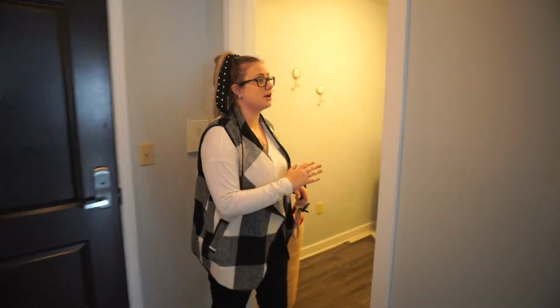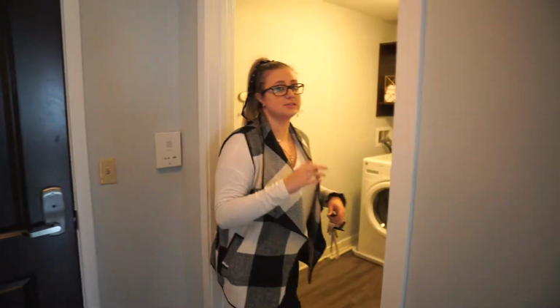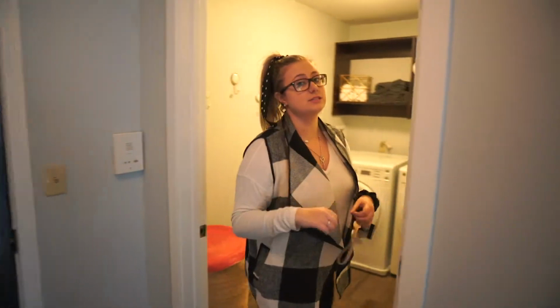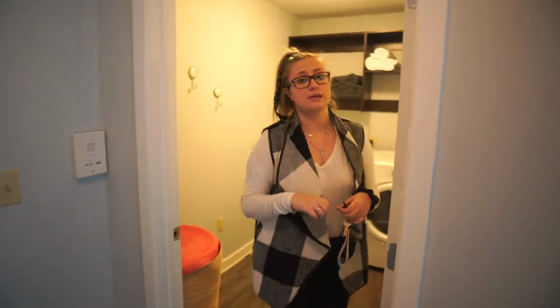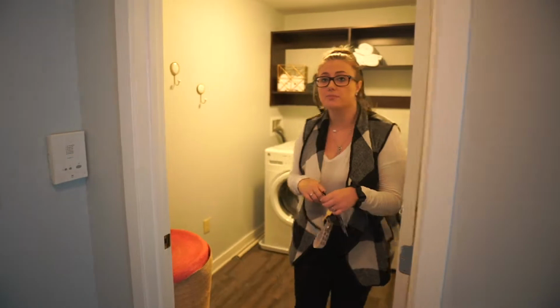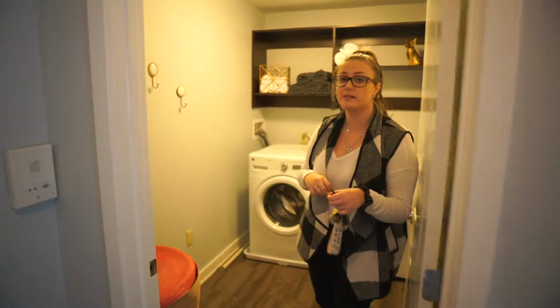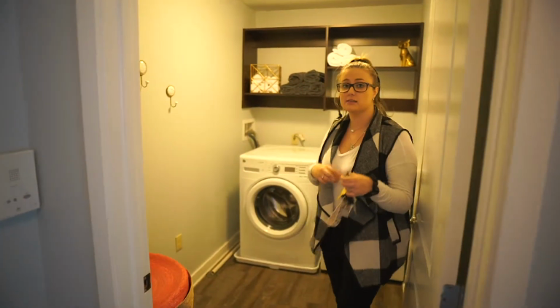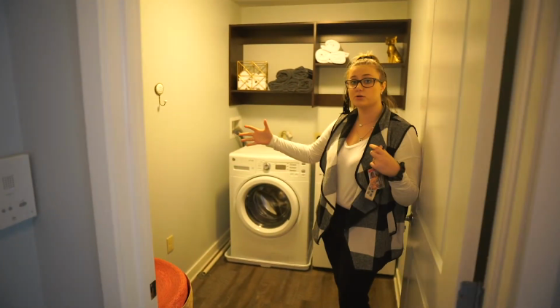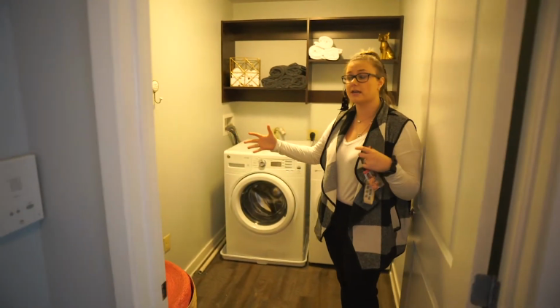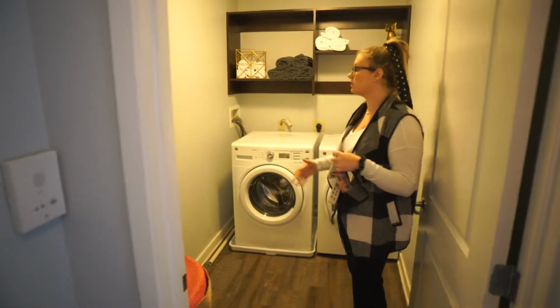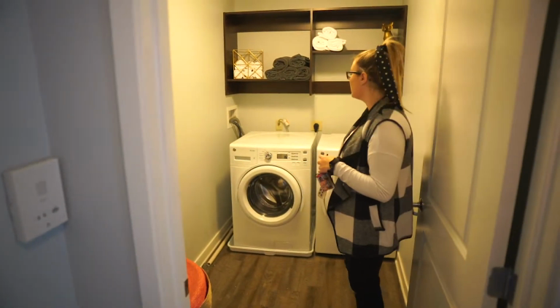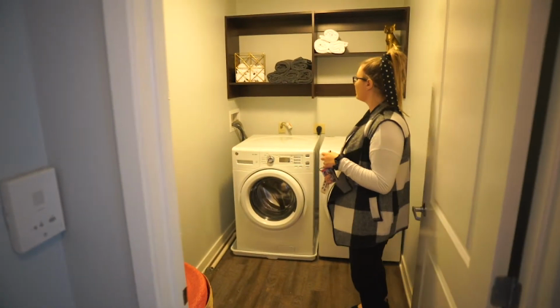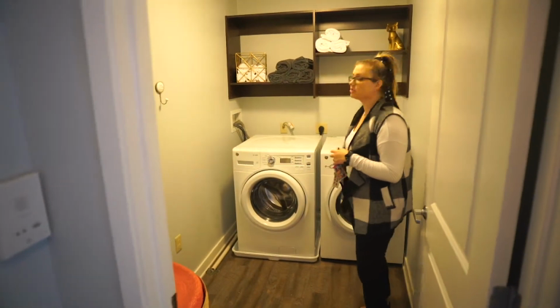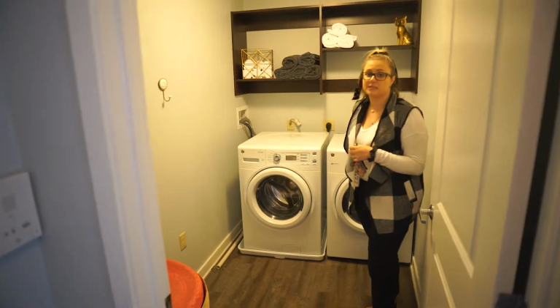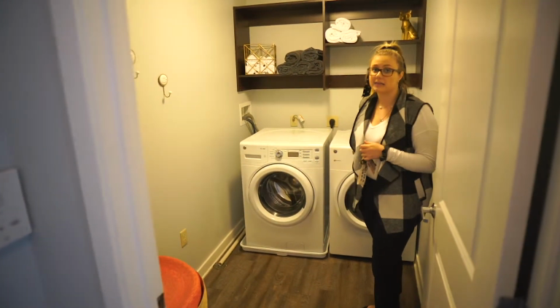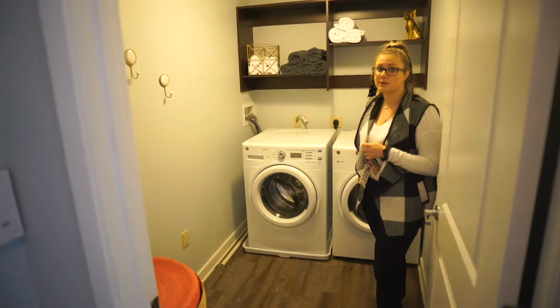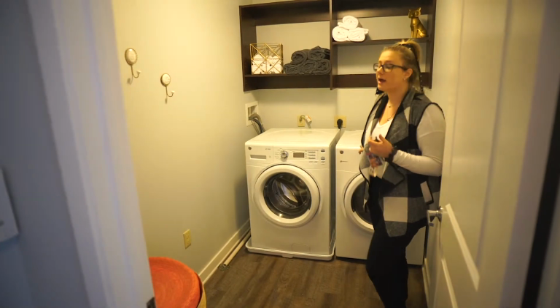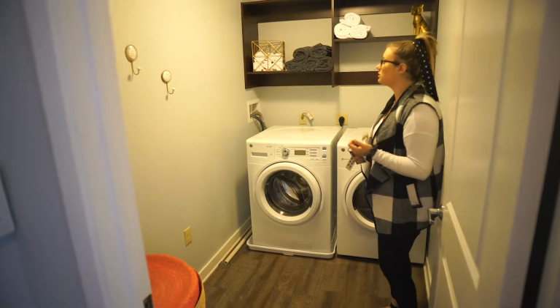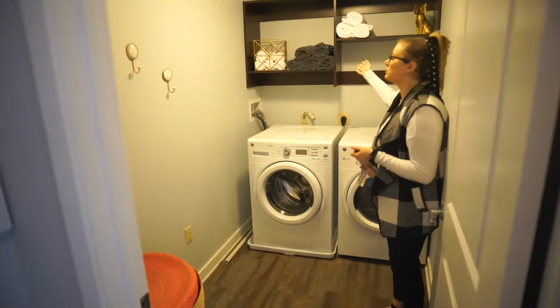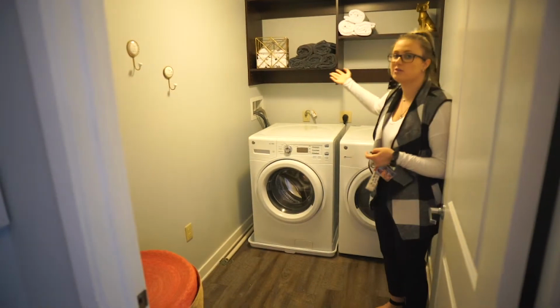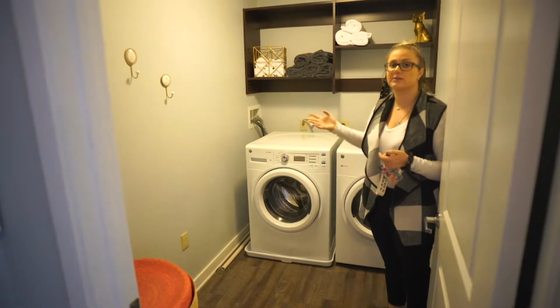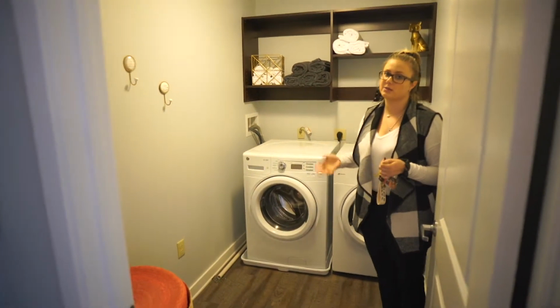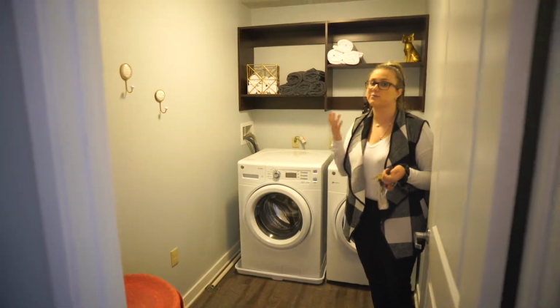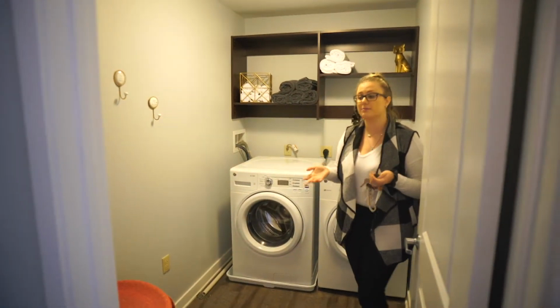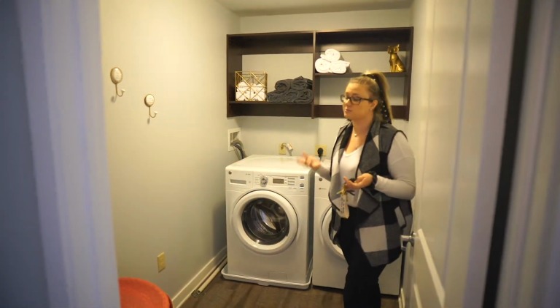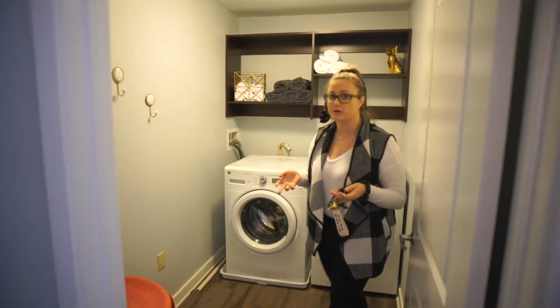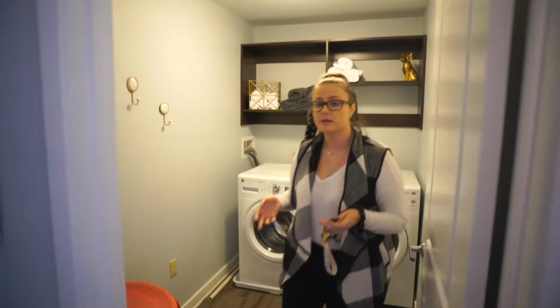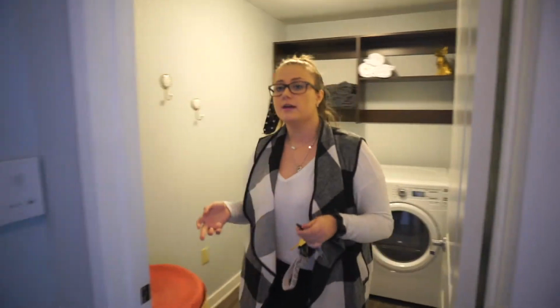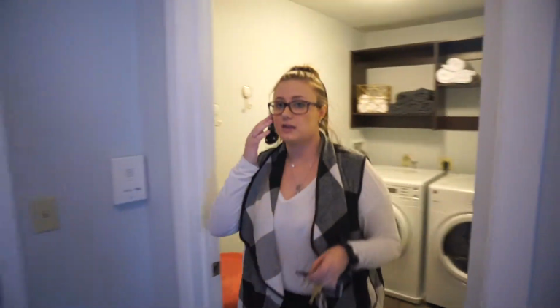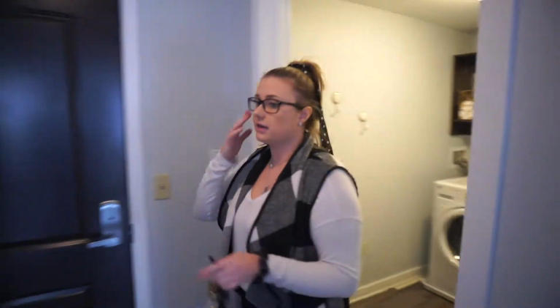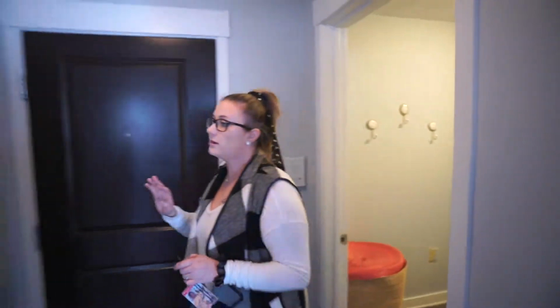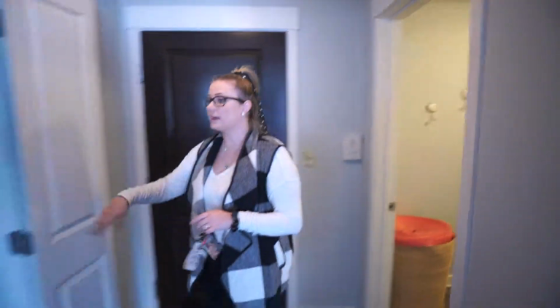Right when I enter the three-bedroom, I really emphasize the laundry room, since this is the only floor plan that has a whole room dedicated to laundry. The washer and dryer are not stacked in this one. I always mention that the shelving unit above is included, because for a lot of people that is really important.